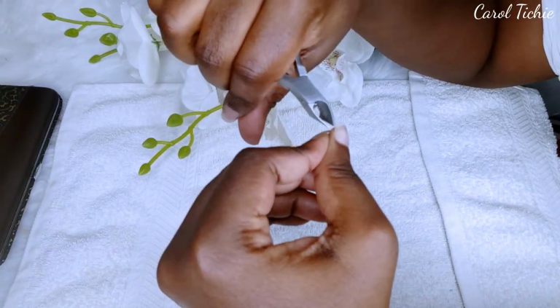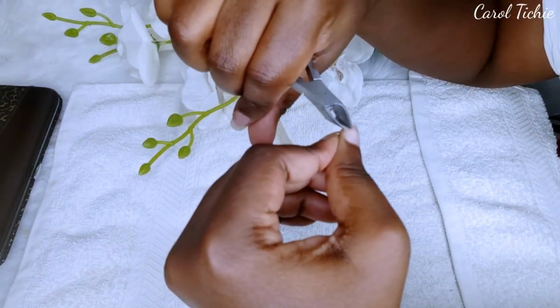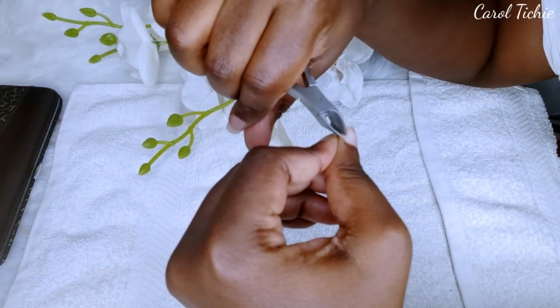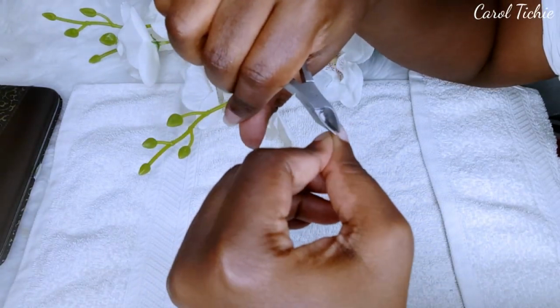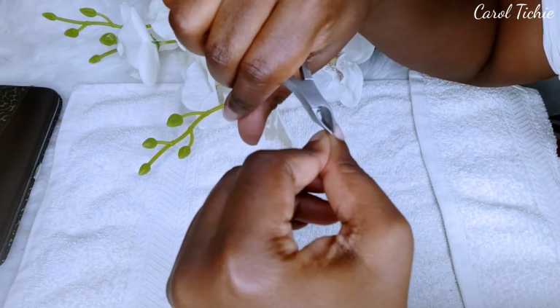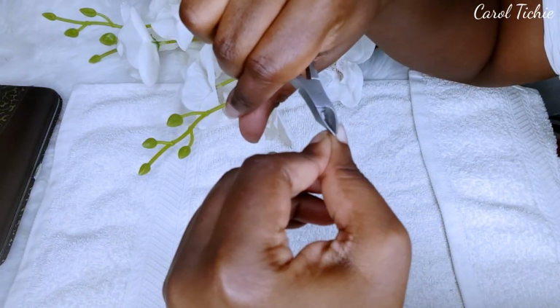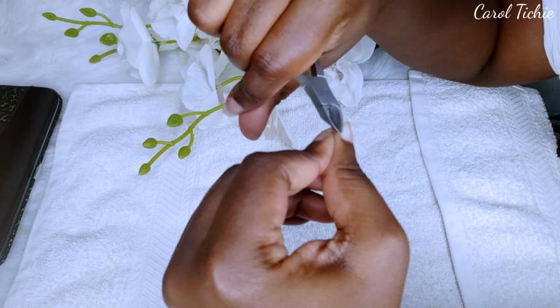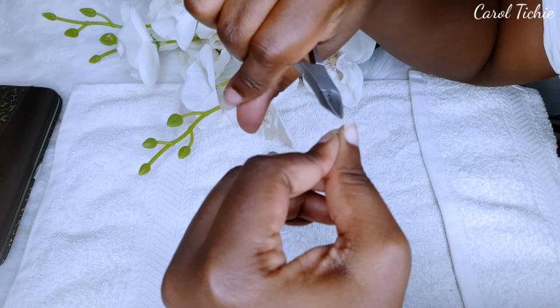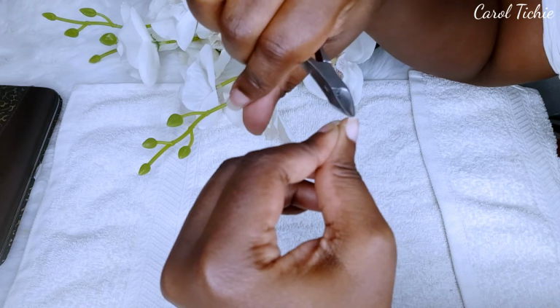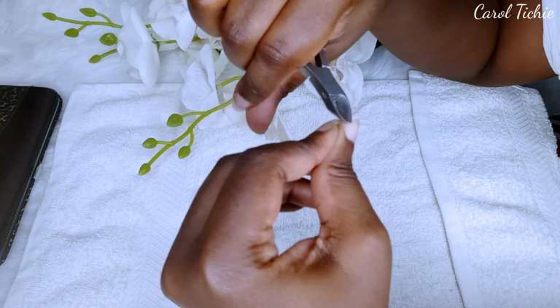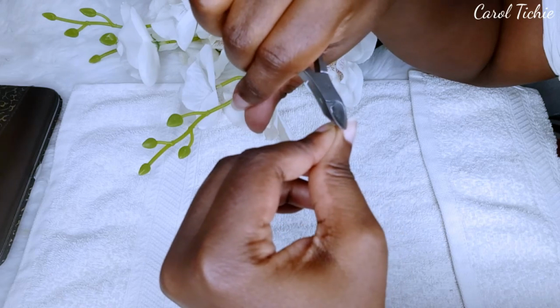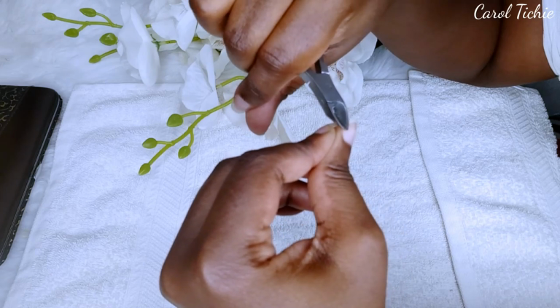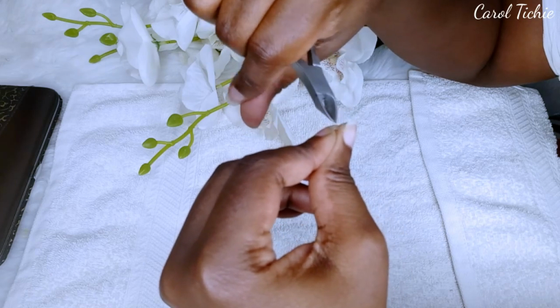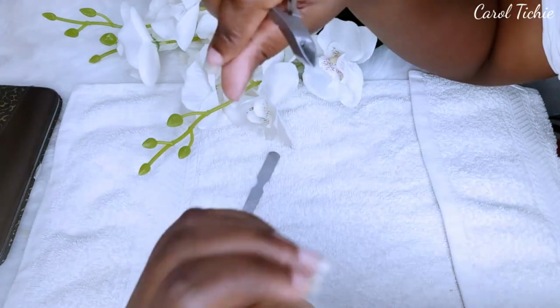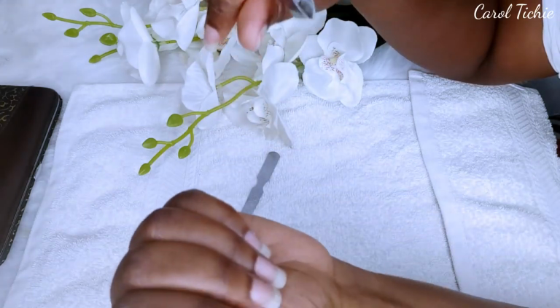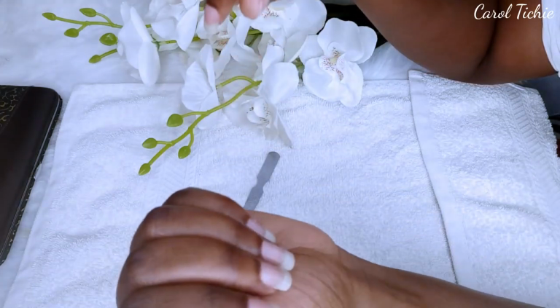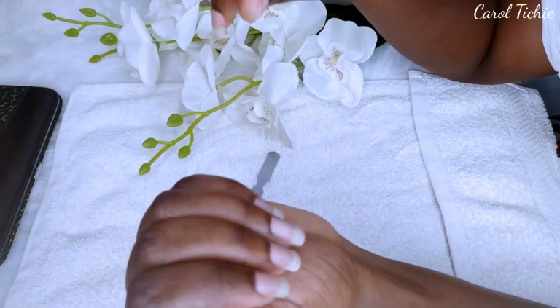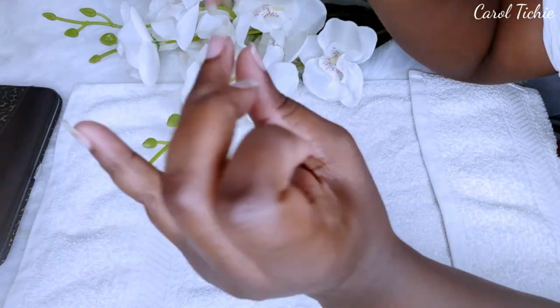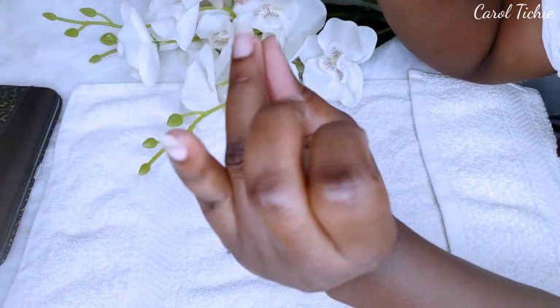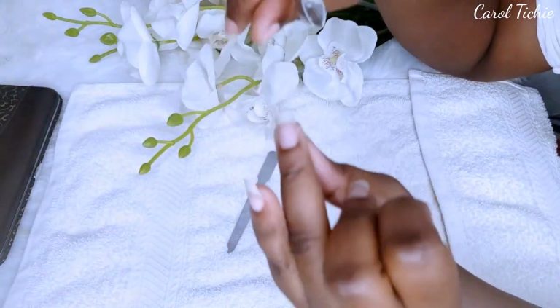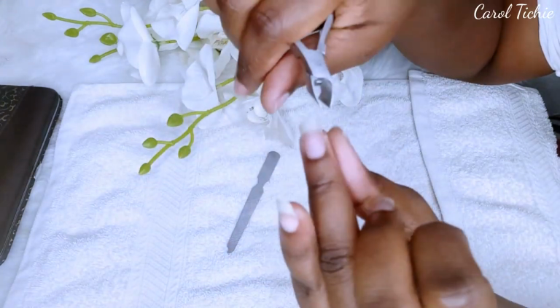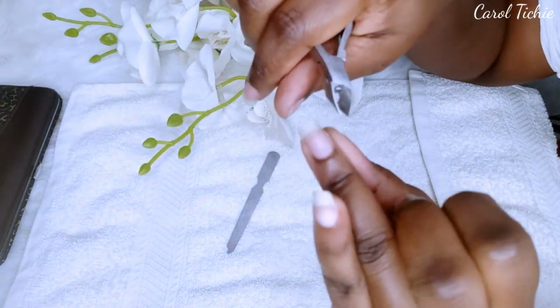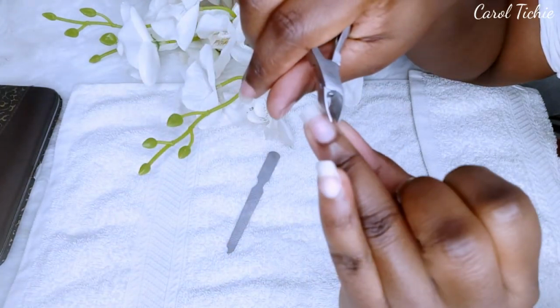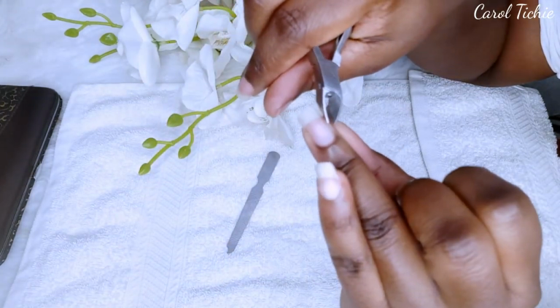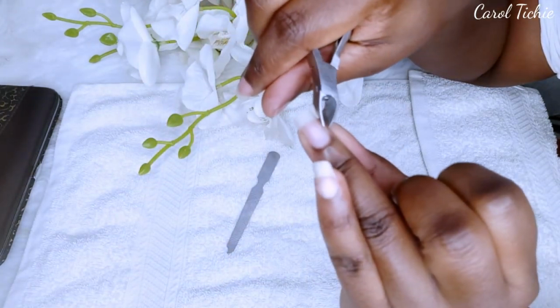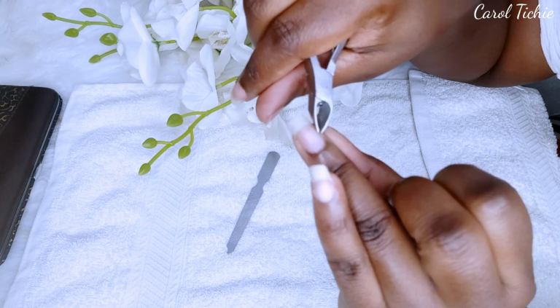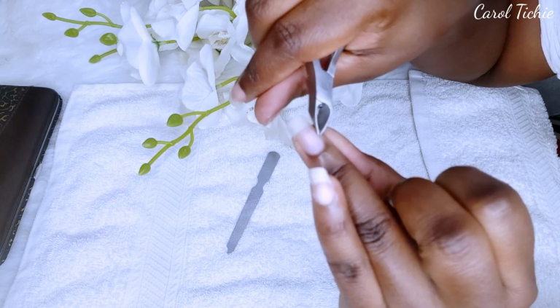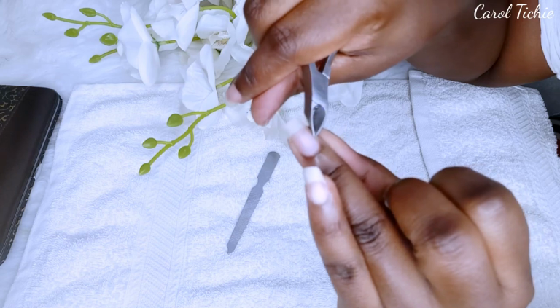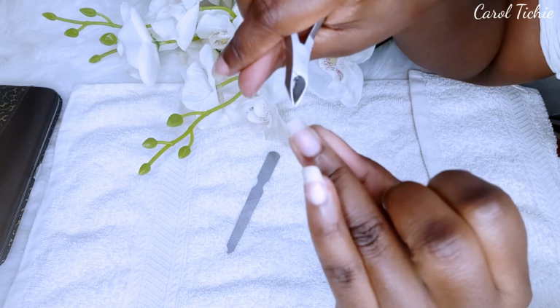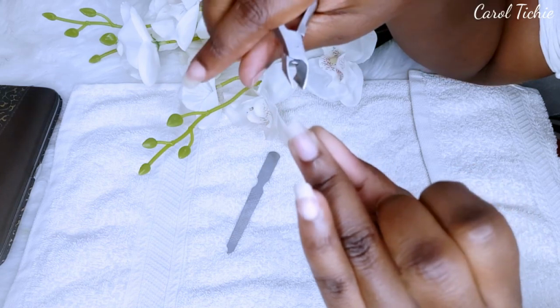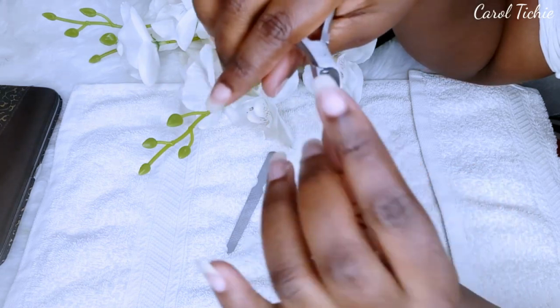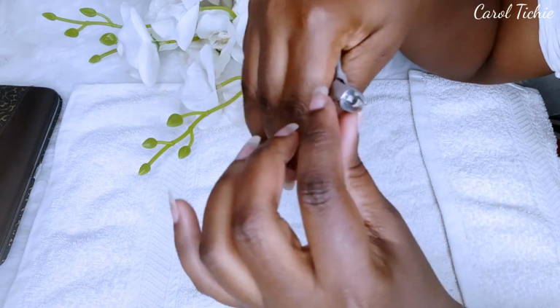The first thing that I do is cut out my cuticles and any hang nails, just so I can make sure that I'm starting off with a clean canvas.